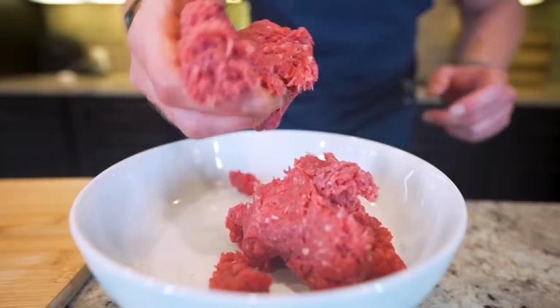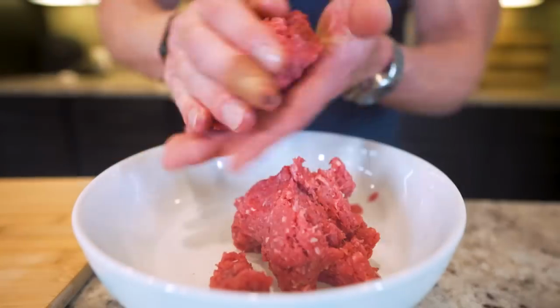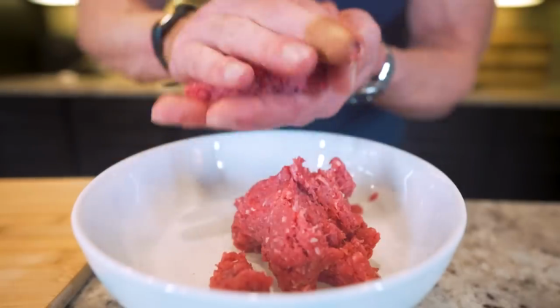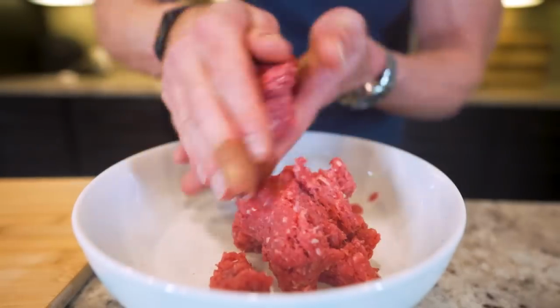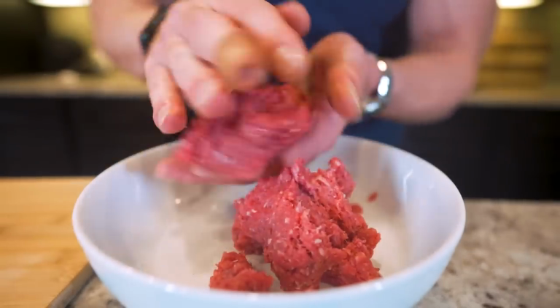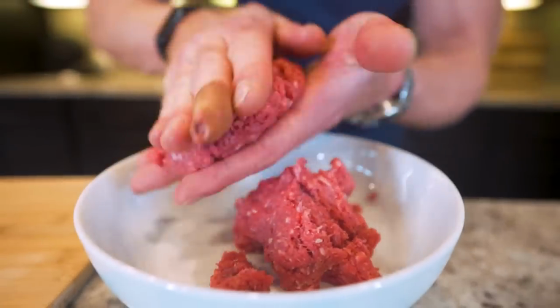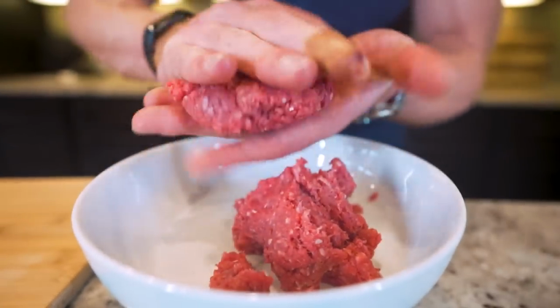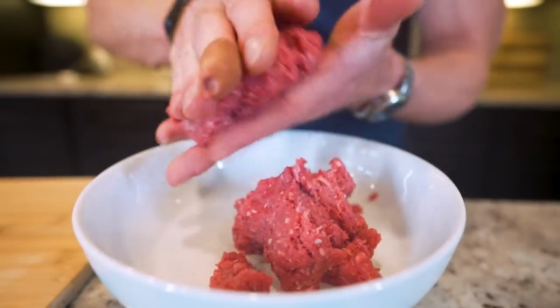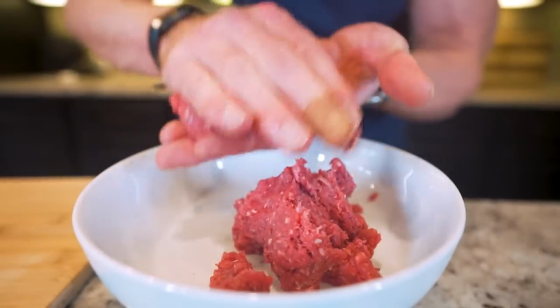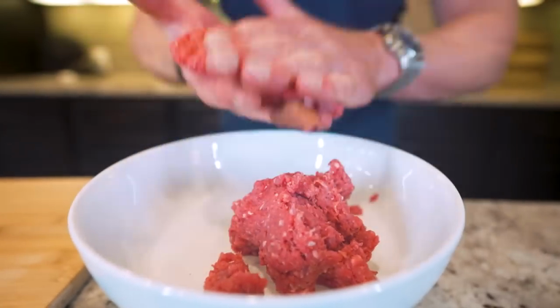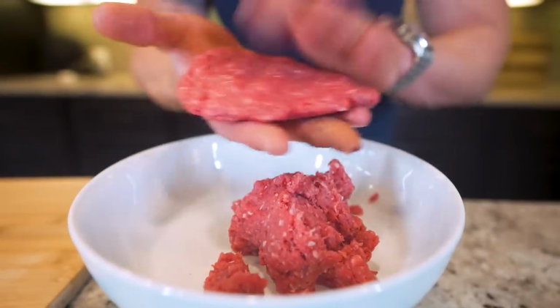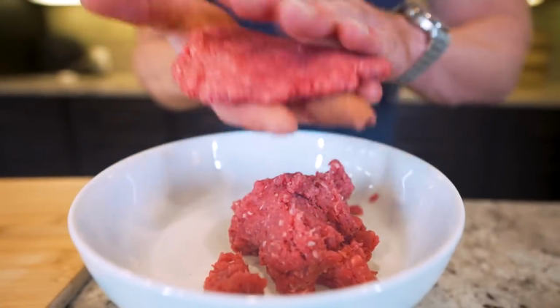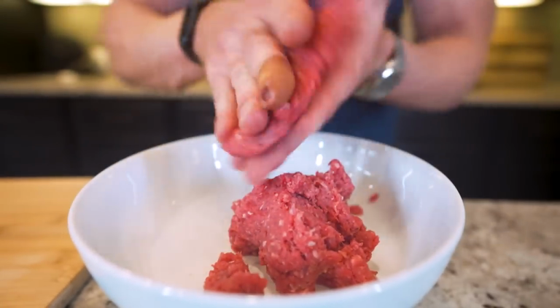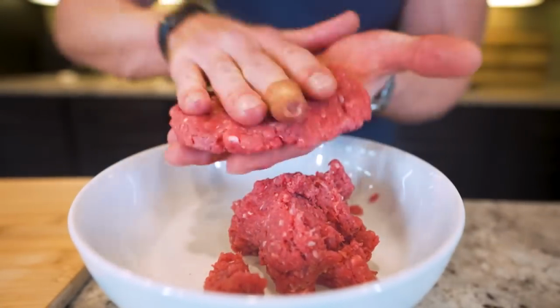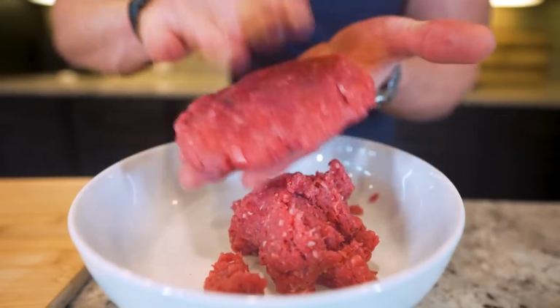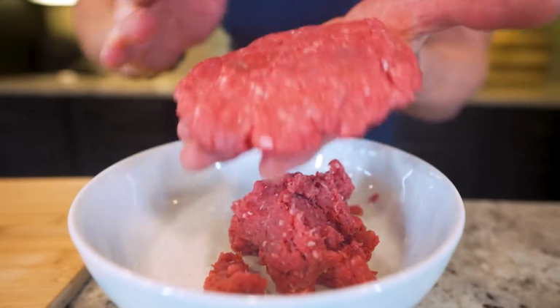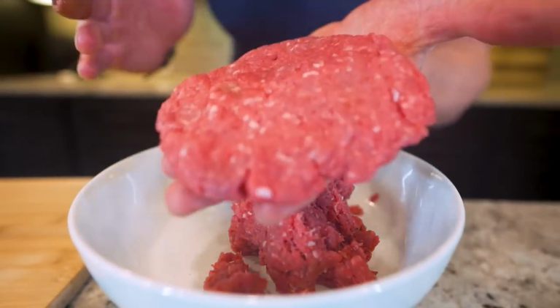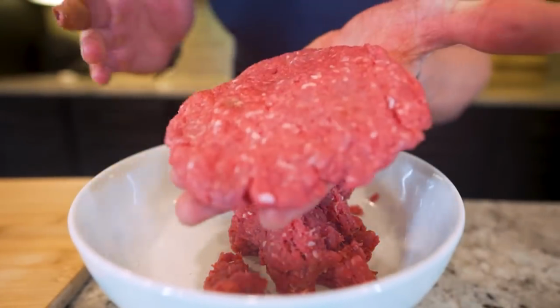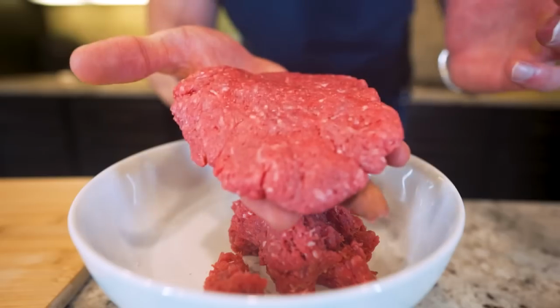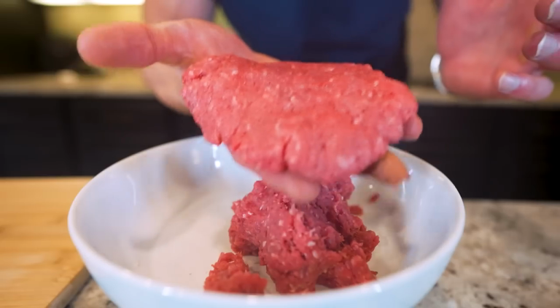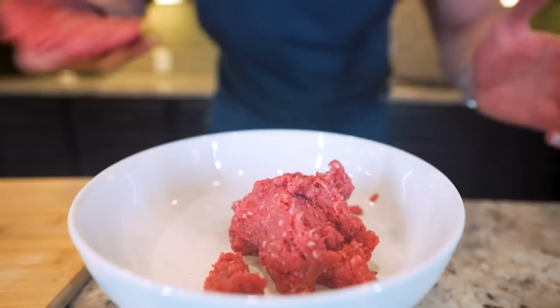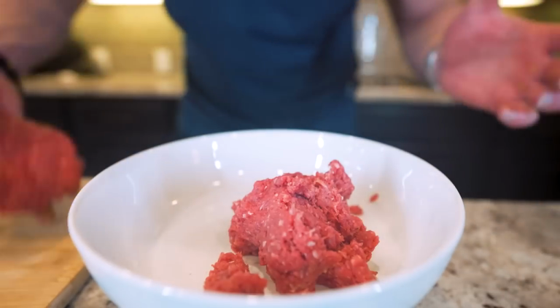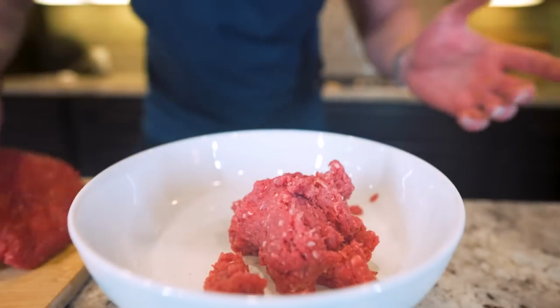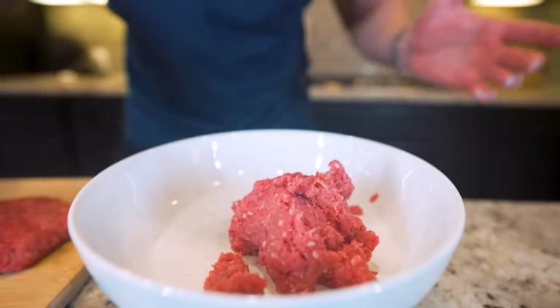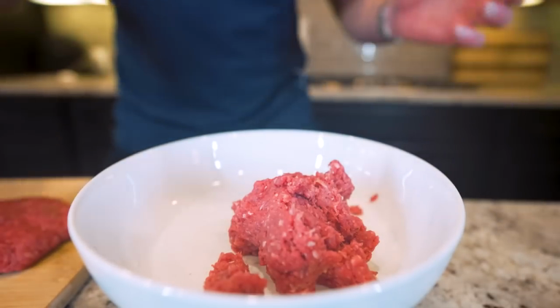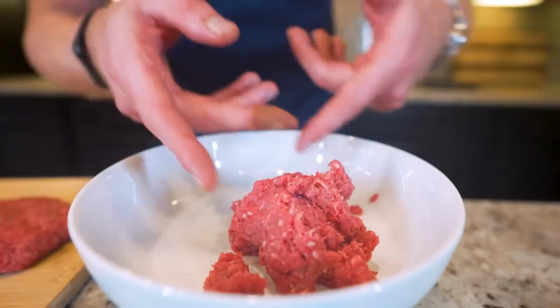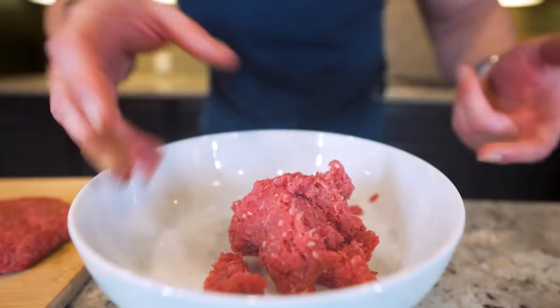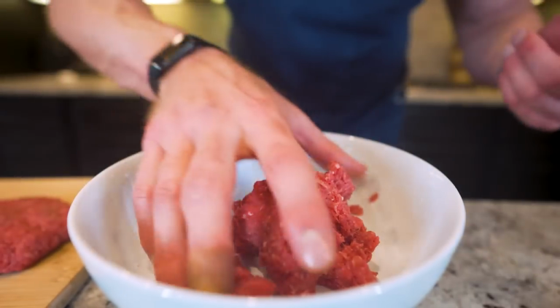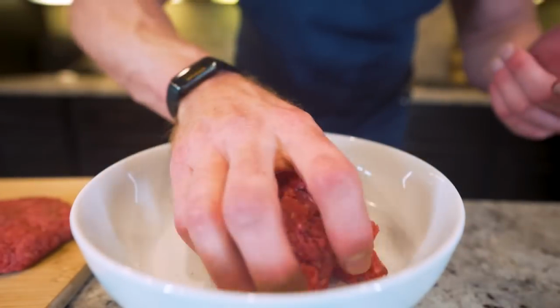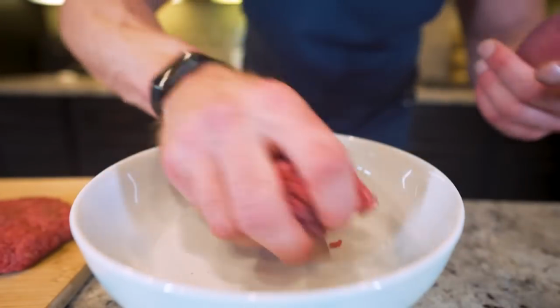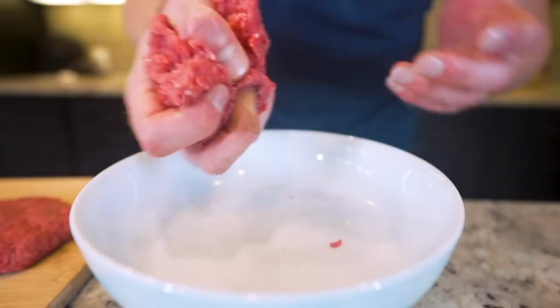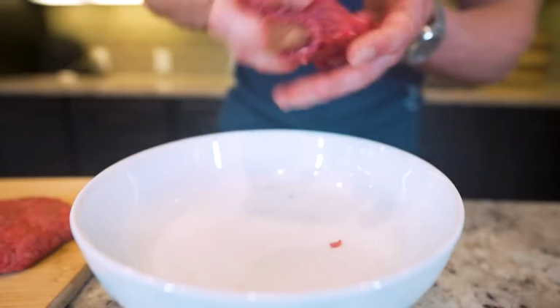We'll go ahead and start forming them into patties. If you want this to cook optimally, the thinner the better. Once we got it shaped up, sit it on a cutting board, then we'll go ahead and get the other one pattied up real quick.